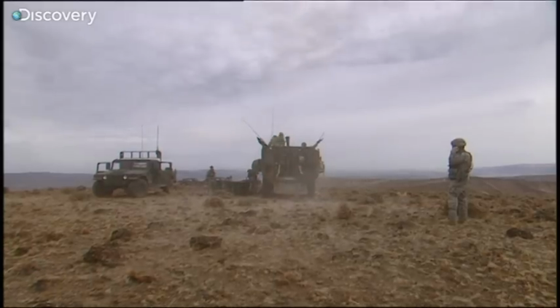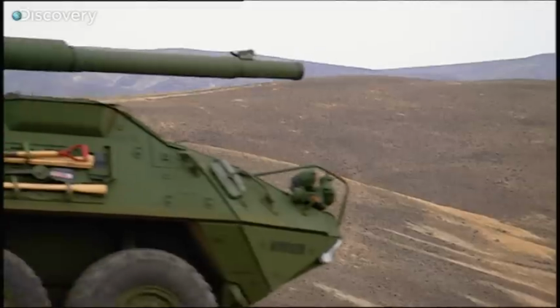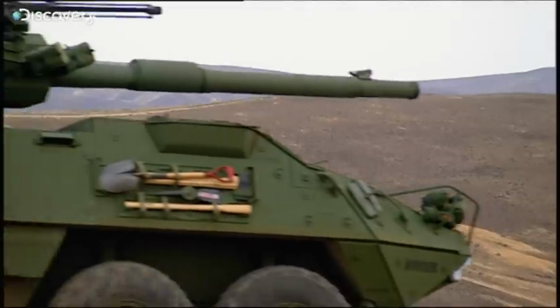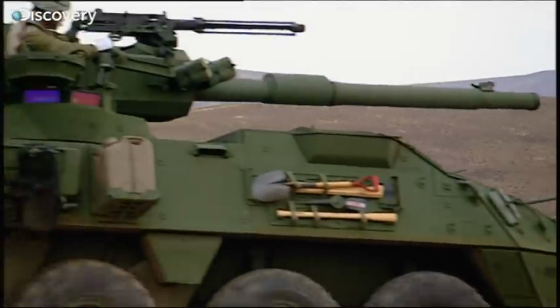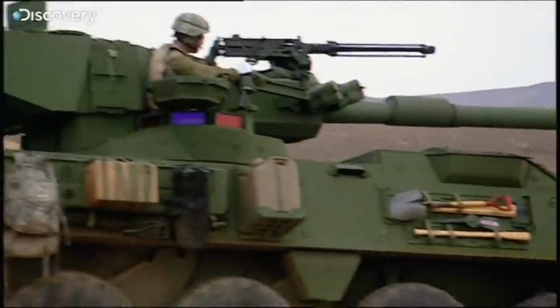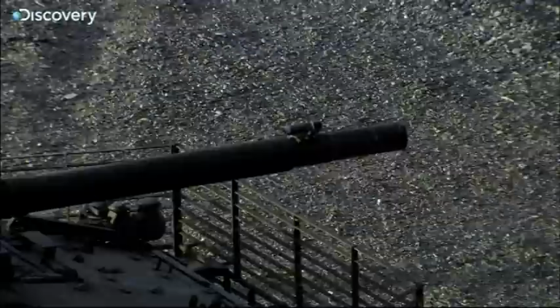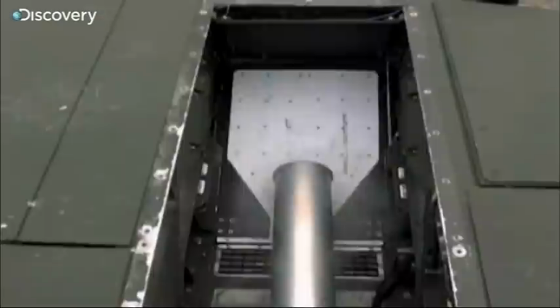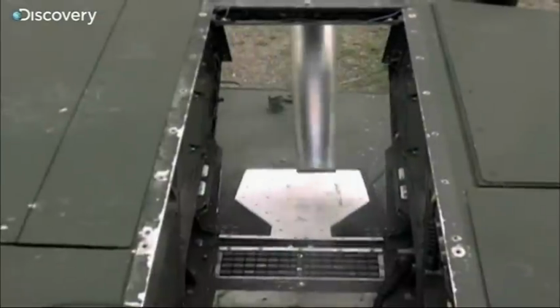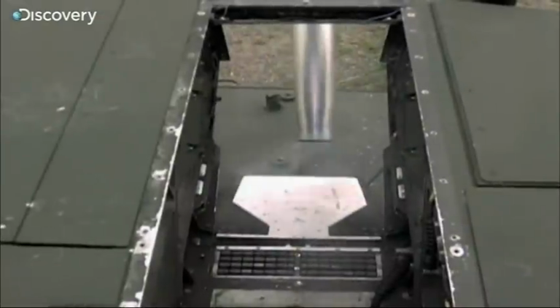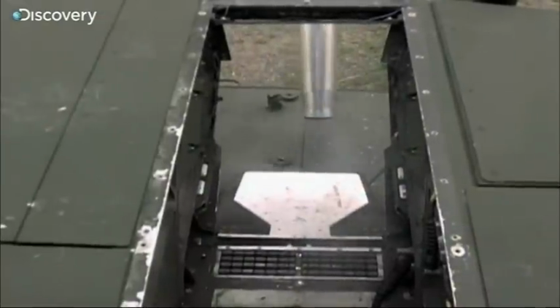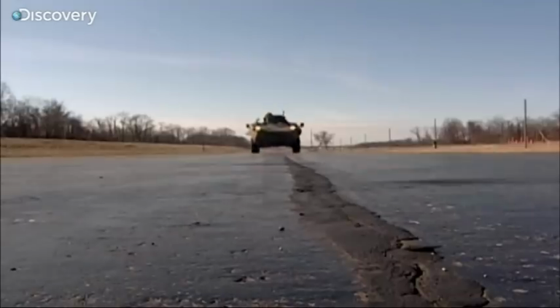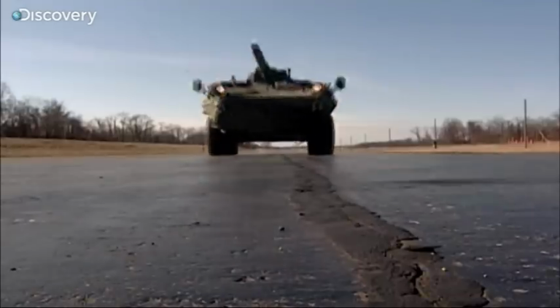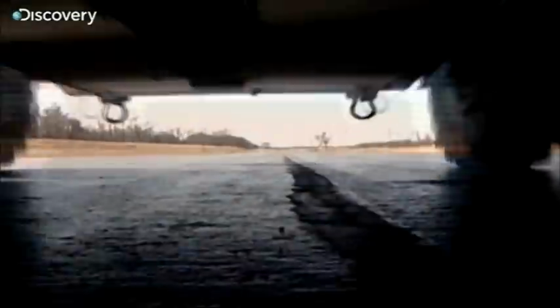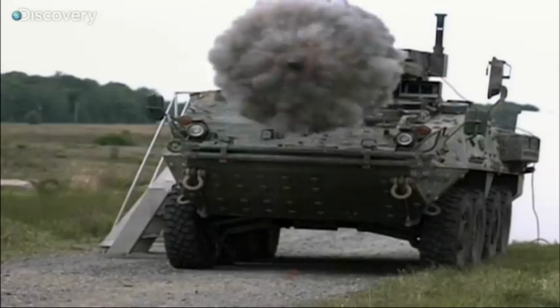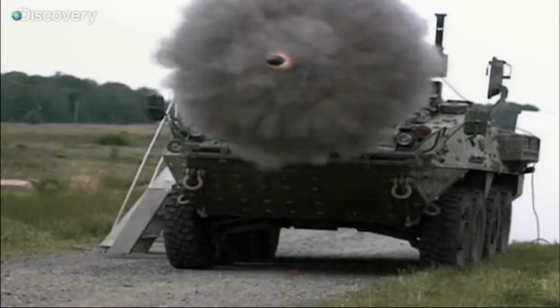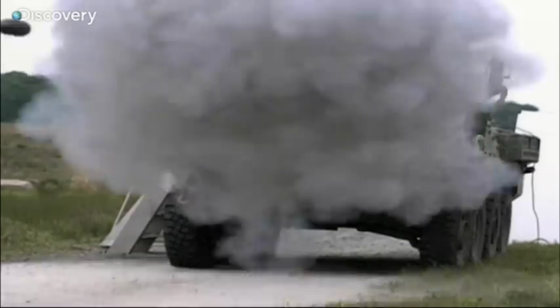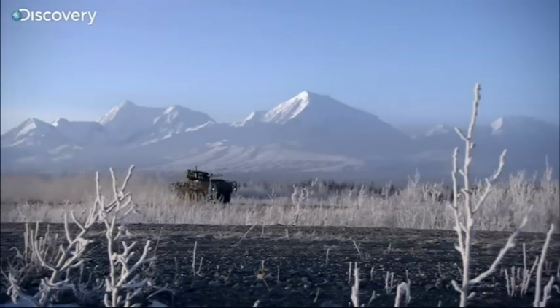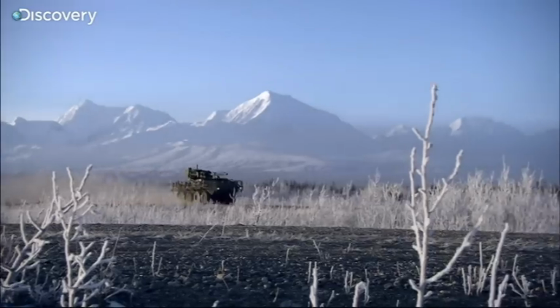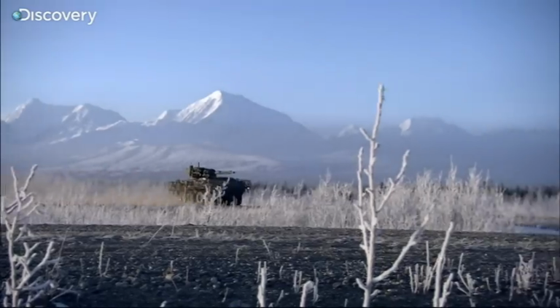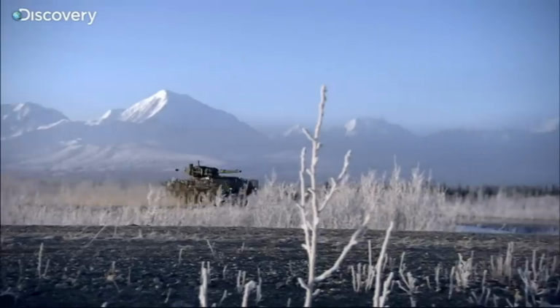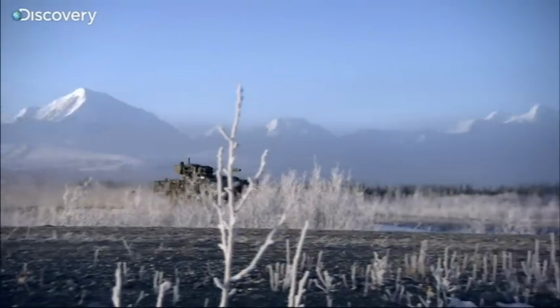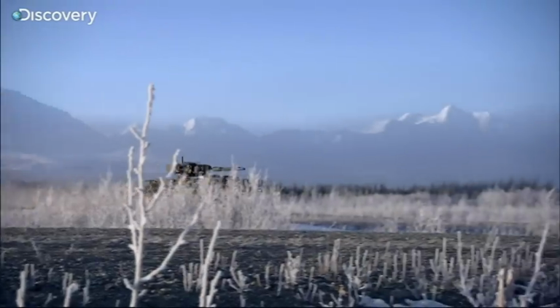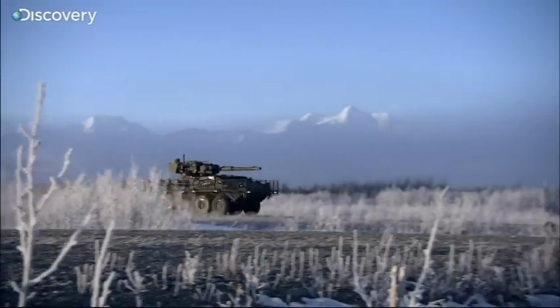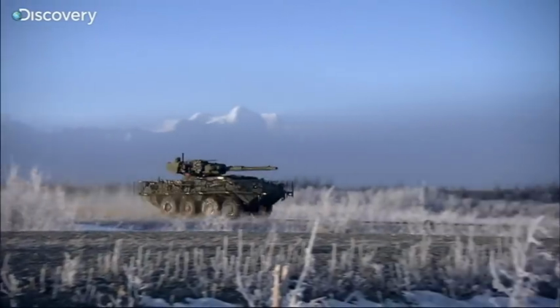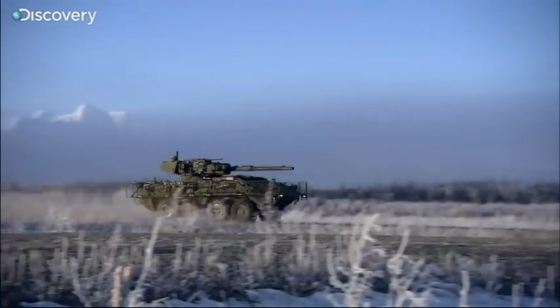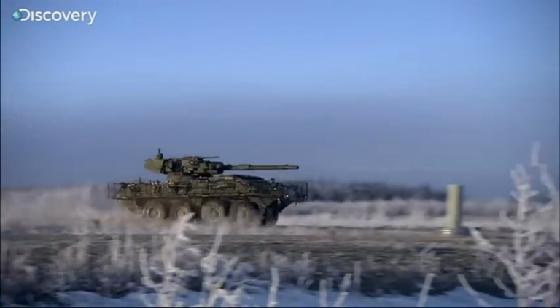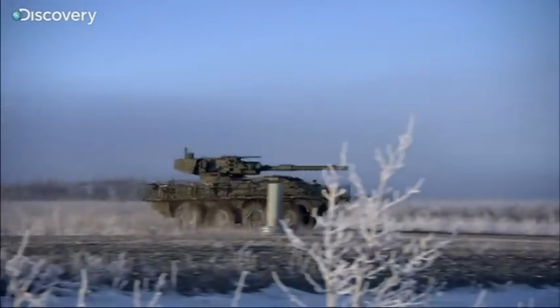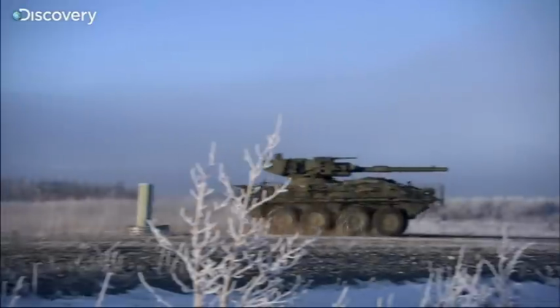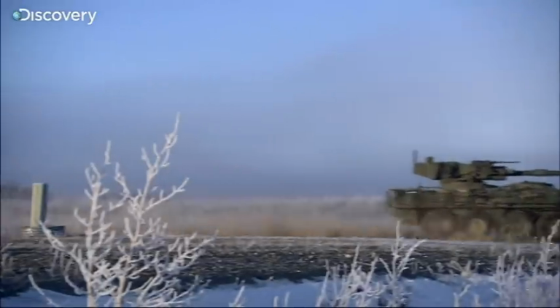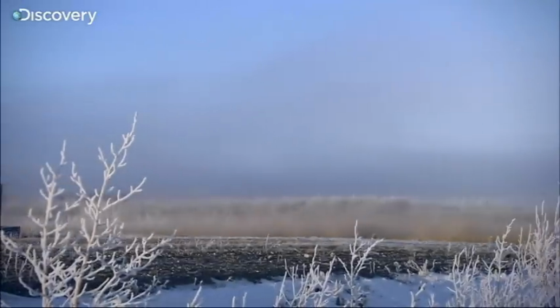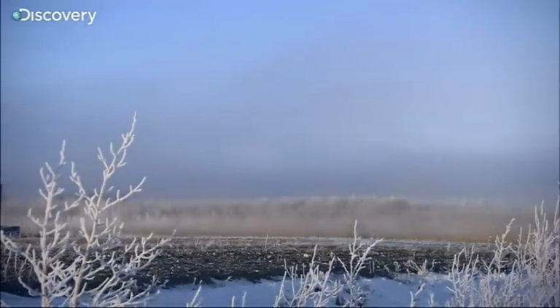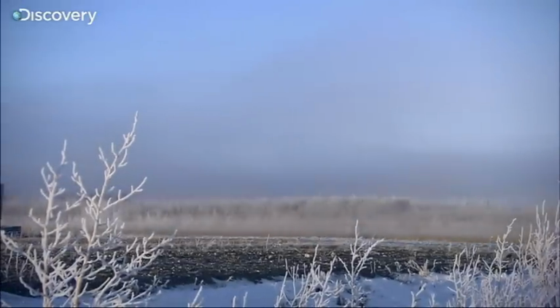The Stryker mobile gun system, MGS, is the big slugger. Its presence is a huge advance in infantry support firepower, and the MGS is here to be tested in the Arctic environment.